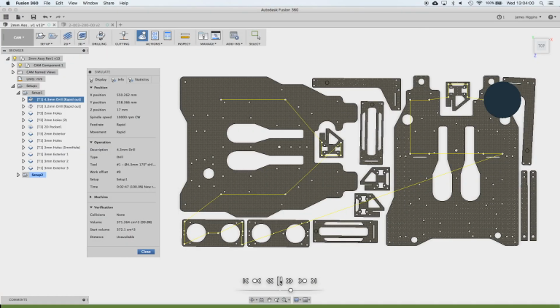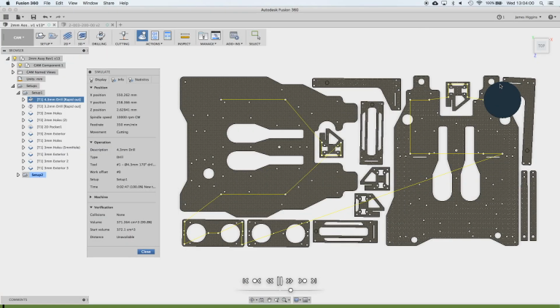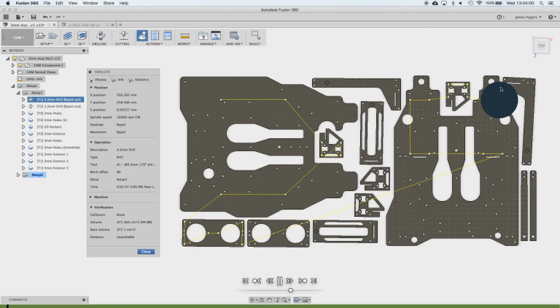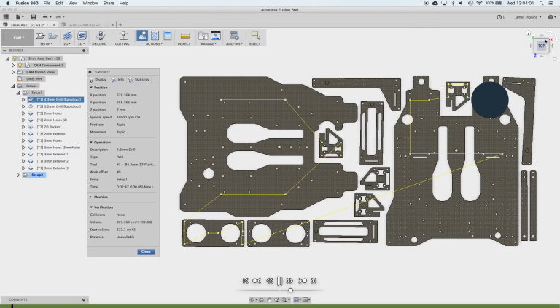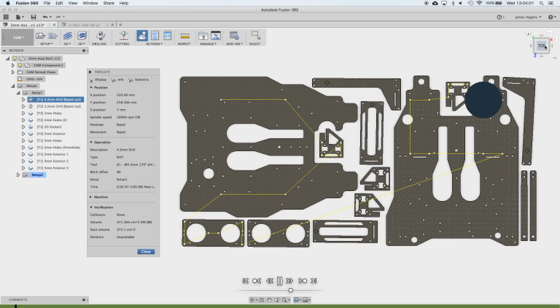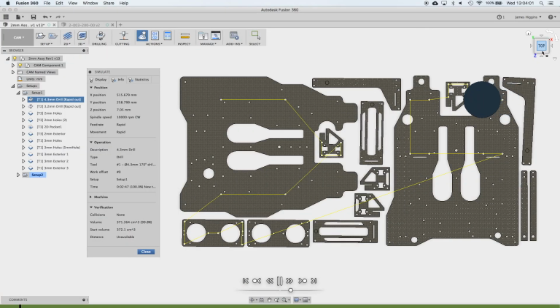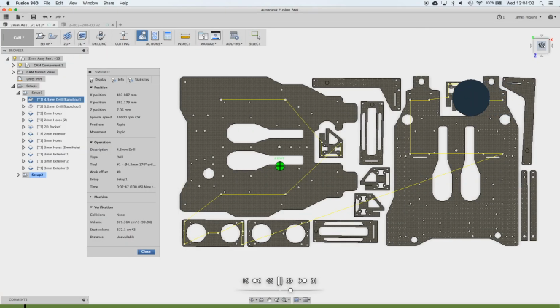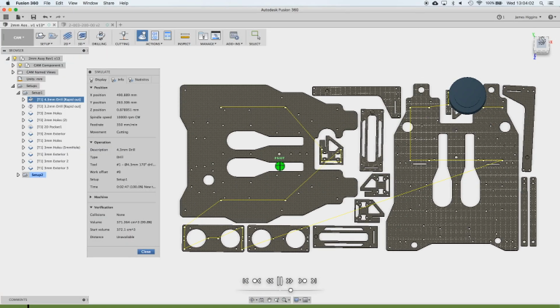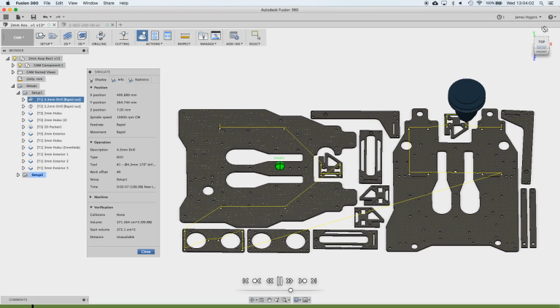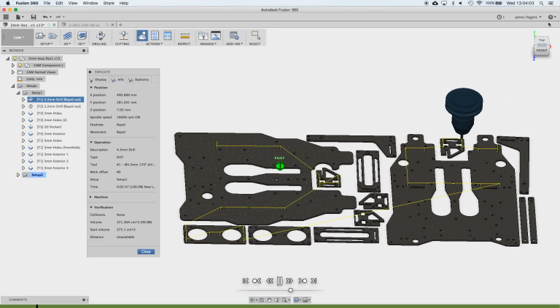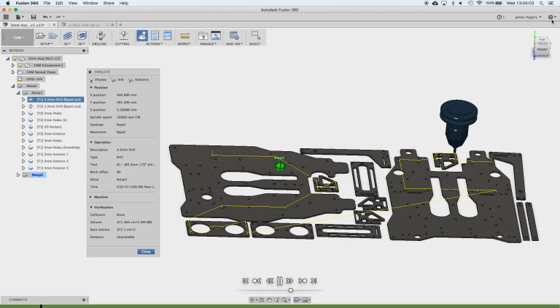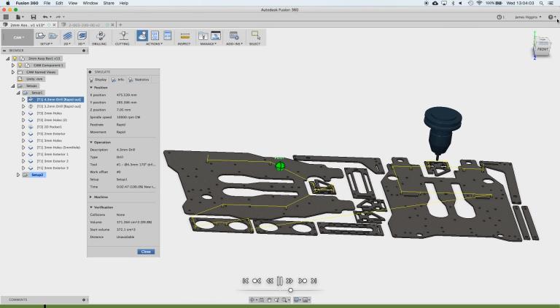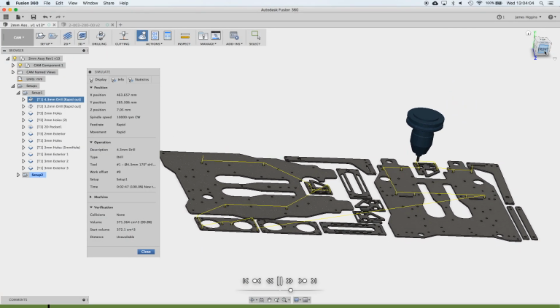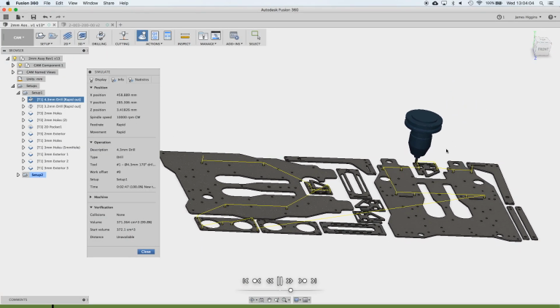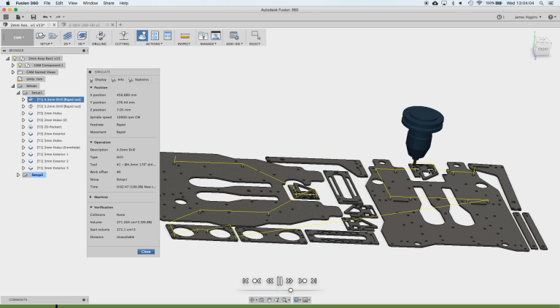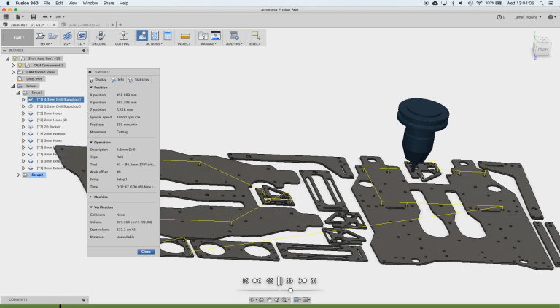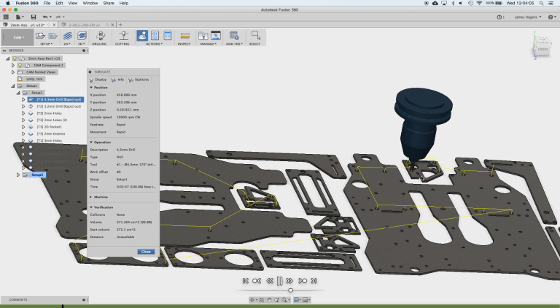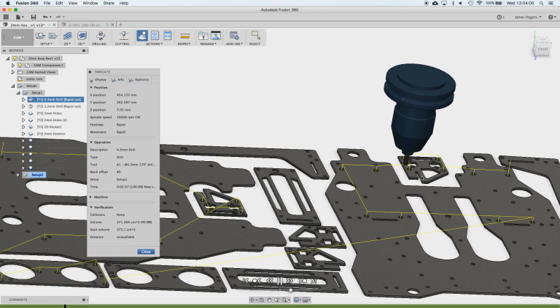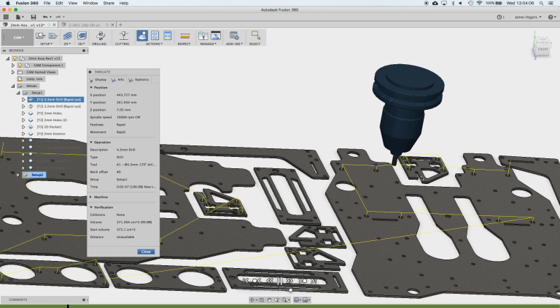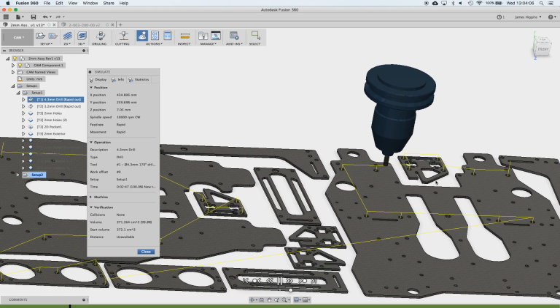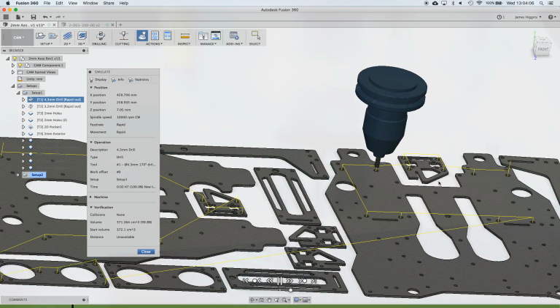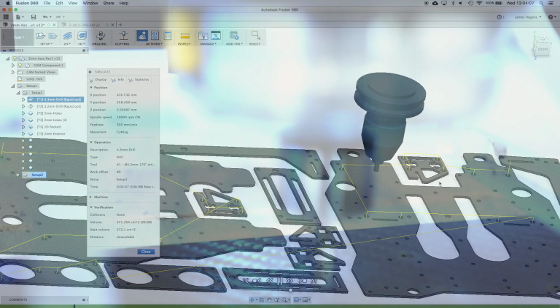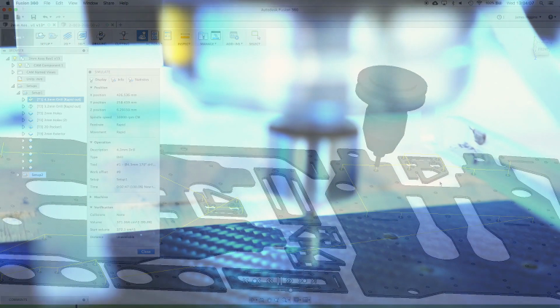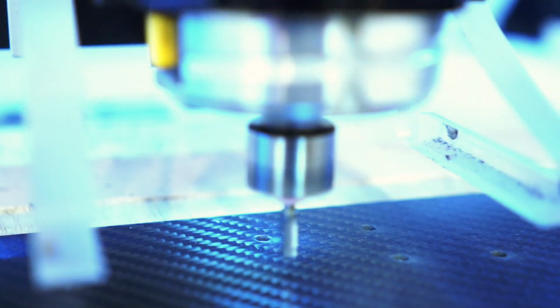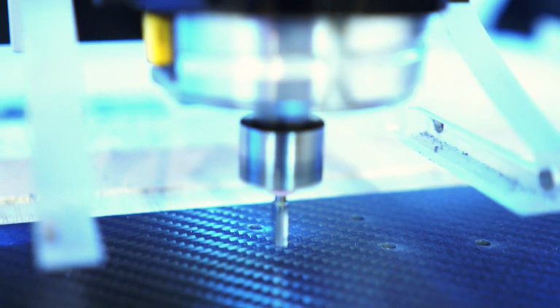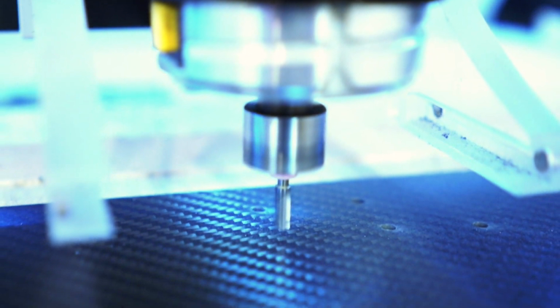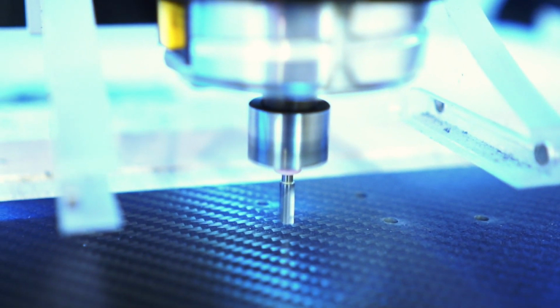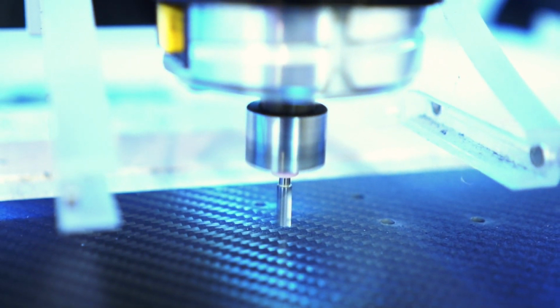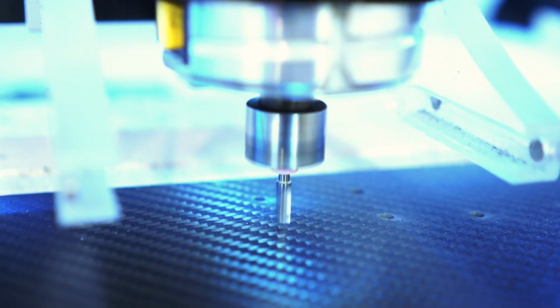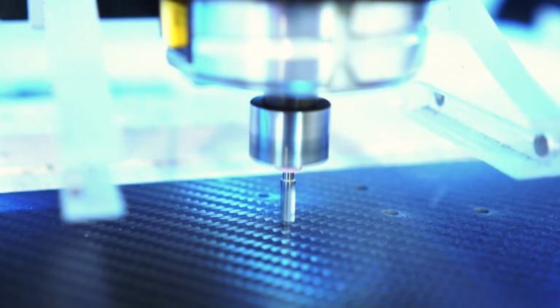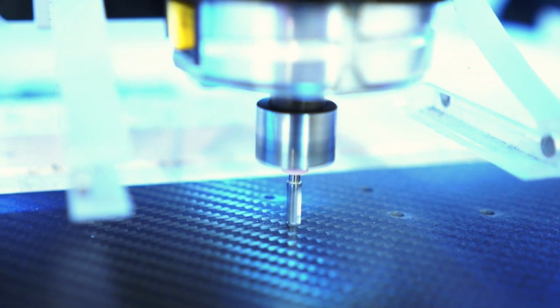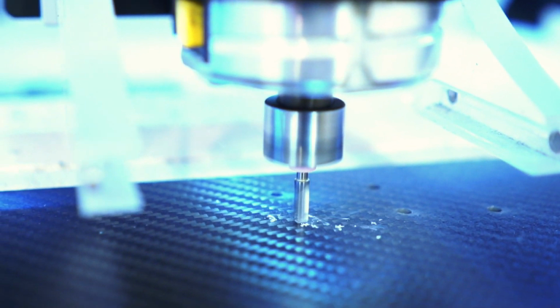Ignis was developed by fire management professionals and the Drone Amplified team with expertise in electromechanical, aerospace, and software engineering.